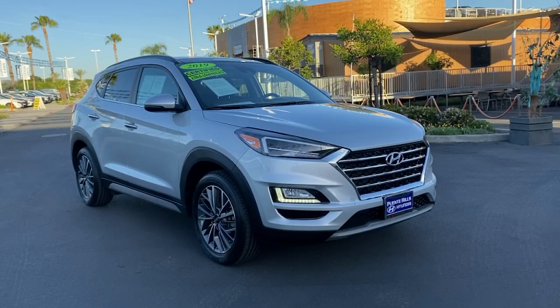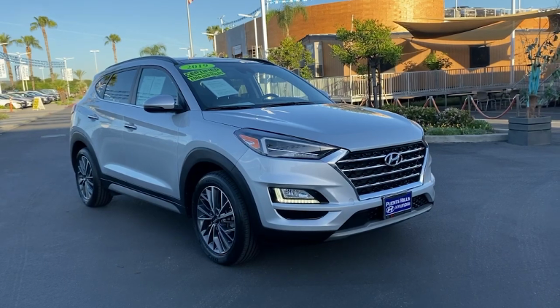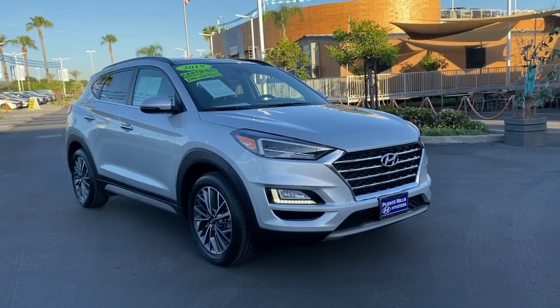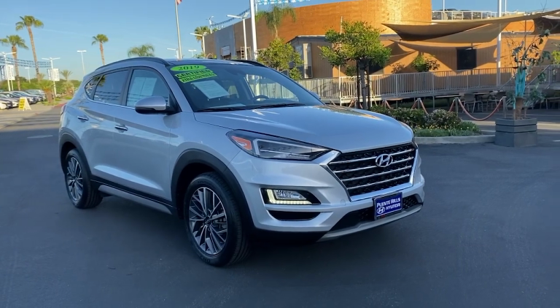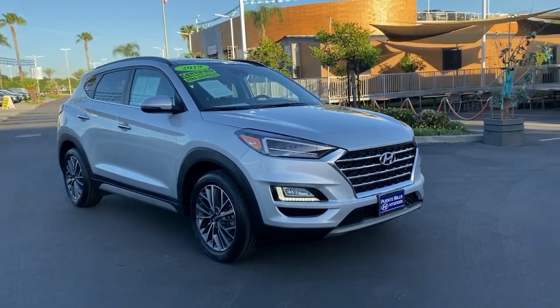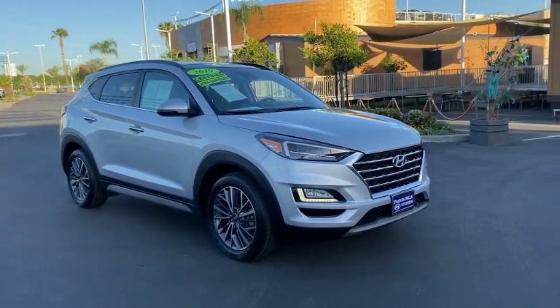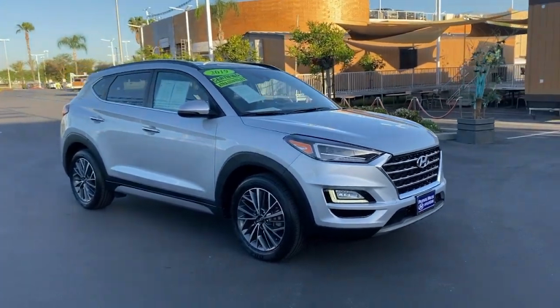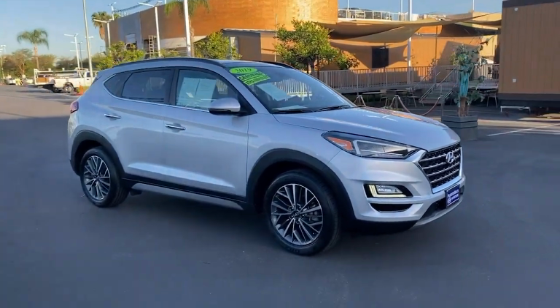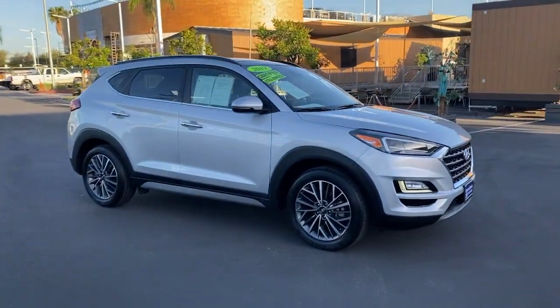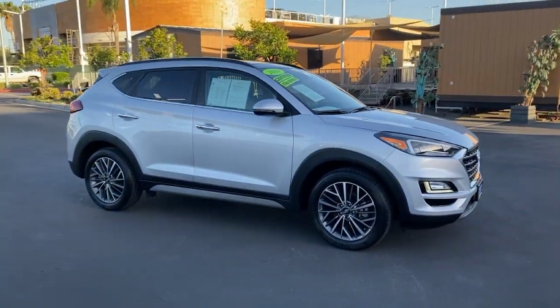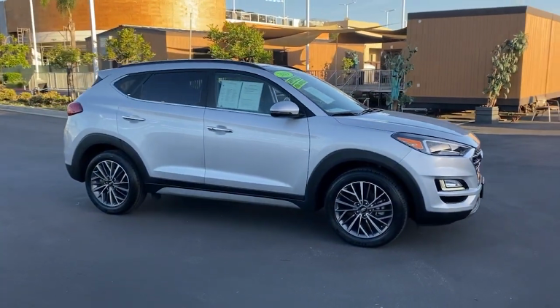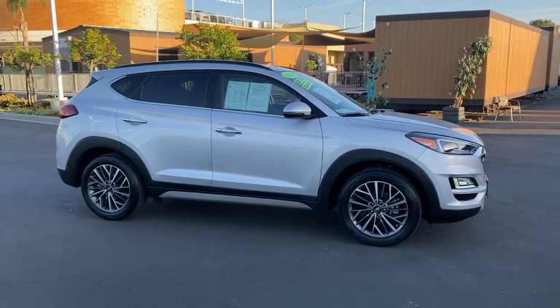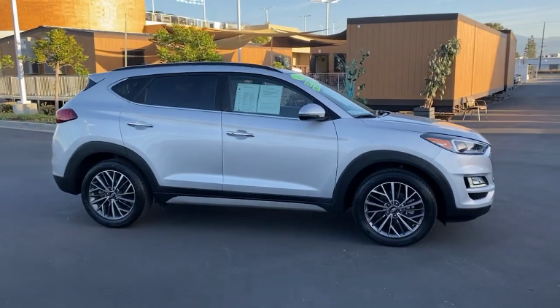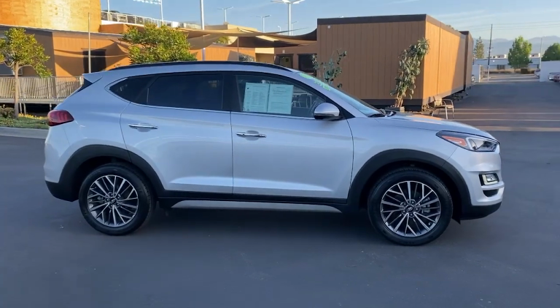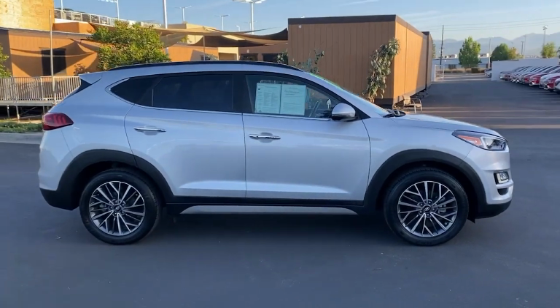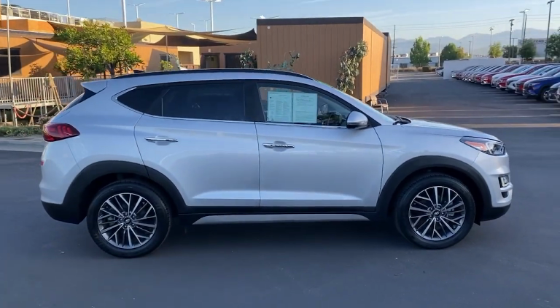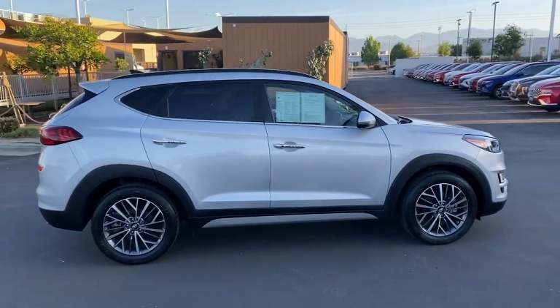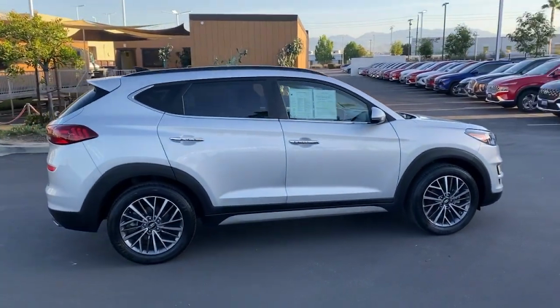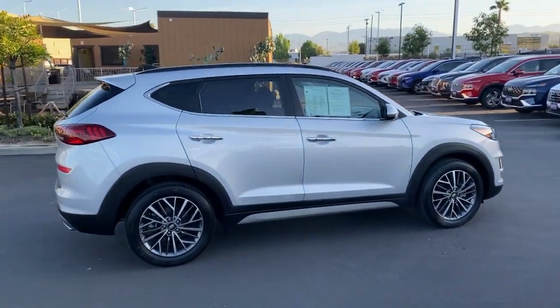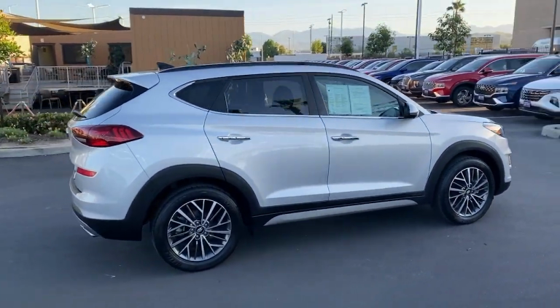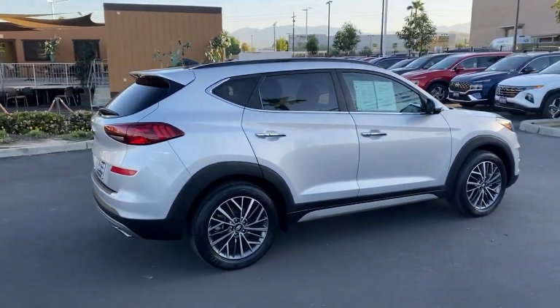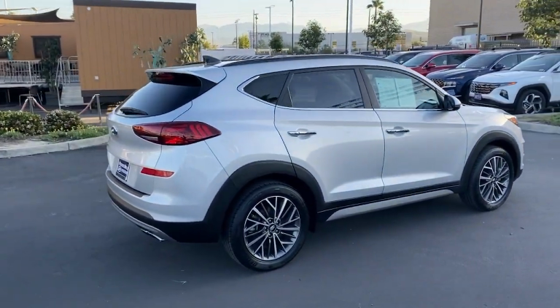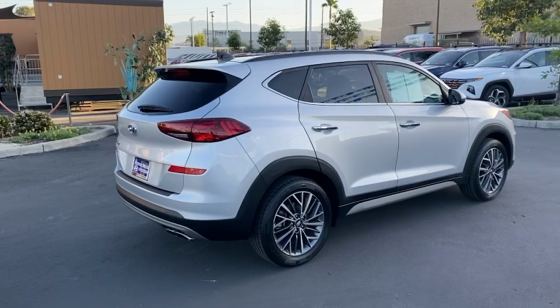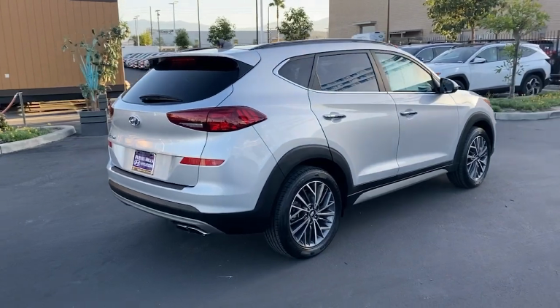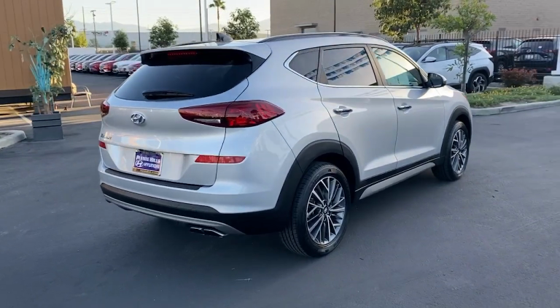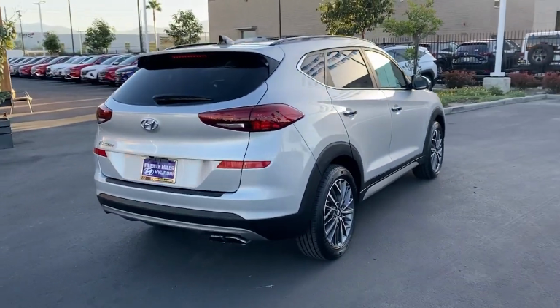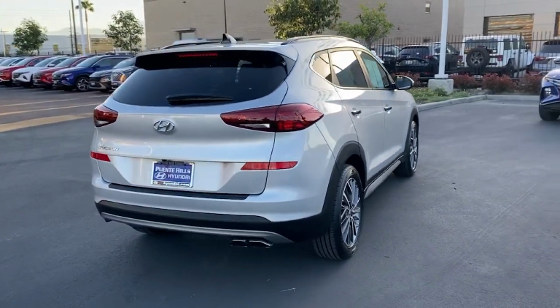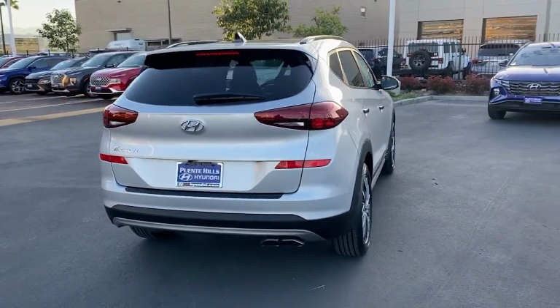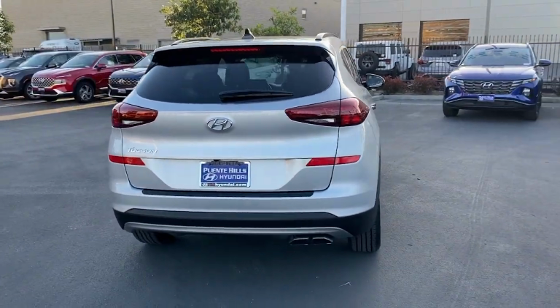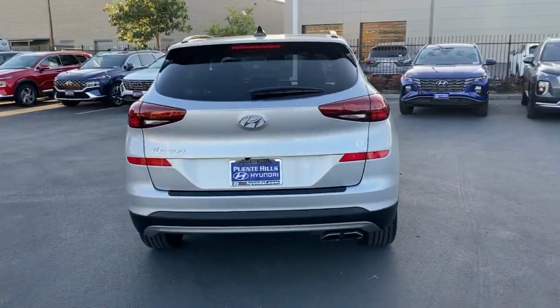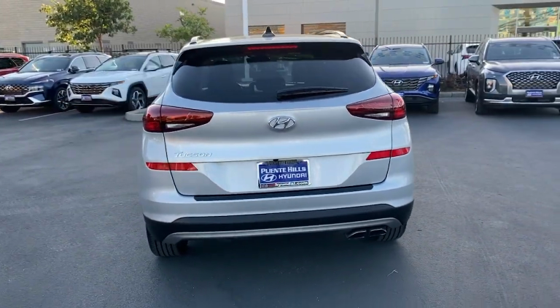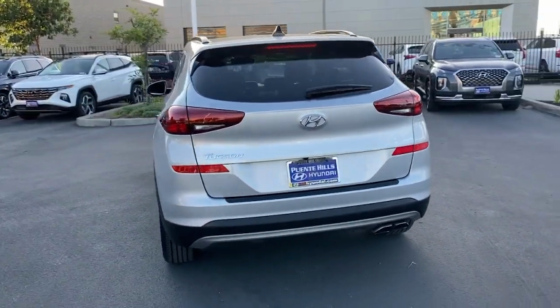Get a feel for the 2019 Hyundai Tucson. This vehicle is an outstanding buy with fewer than 25,000 miles on the odometer. Give yourself the quality and comfort you deserve with this refined Hyundai Tucson.